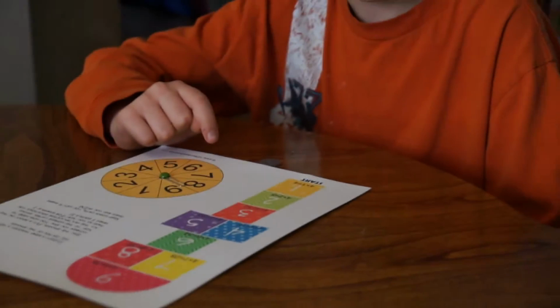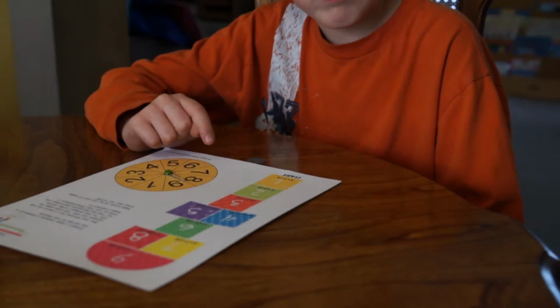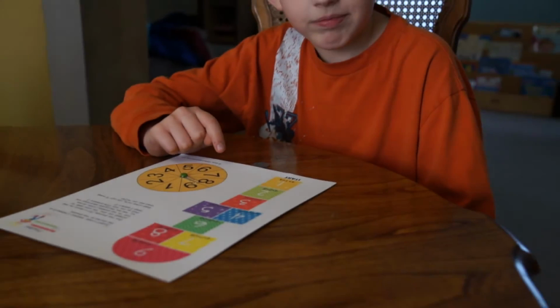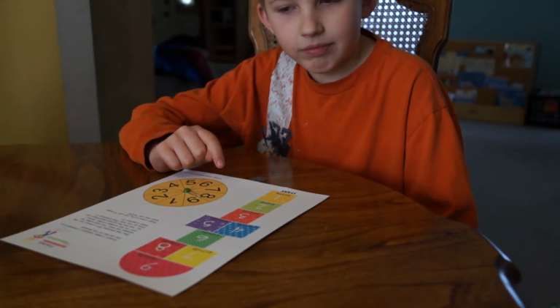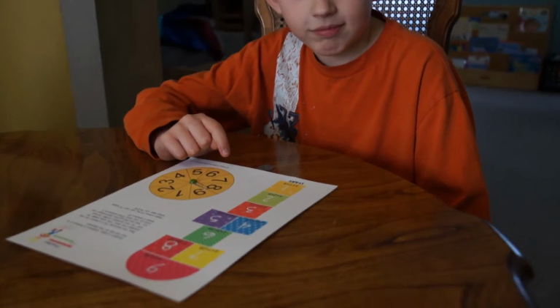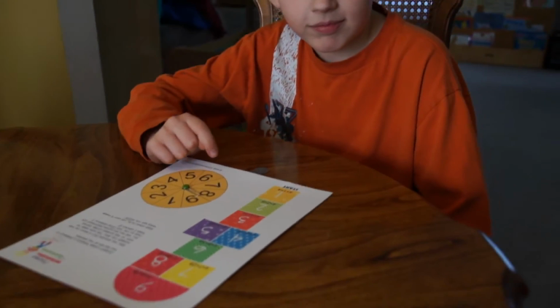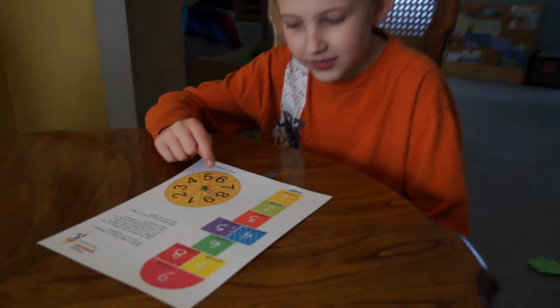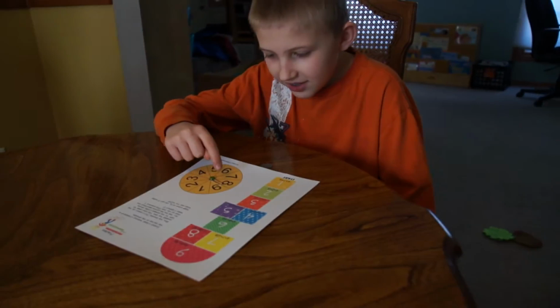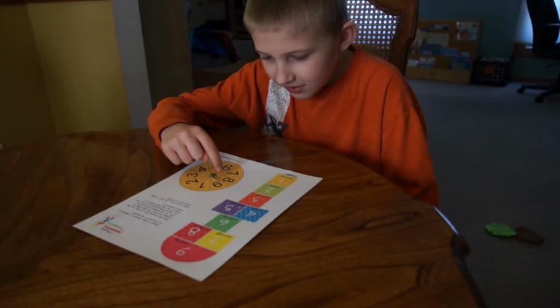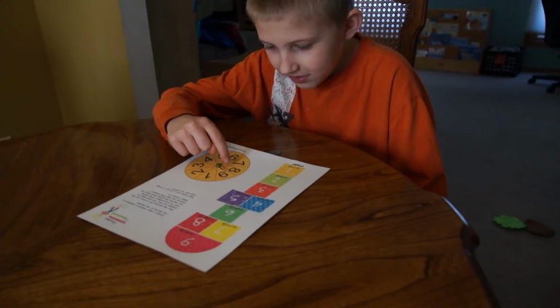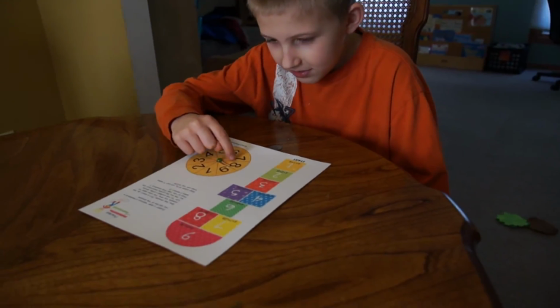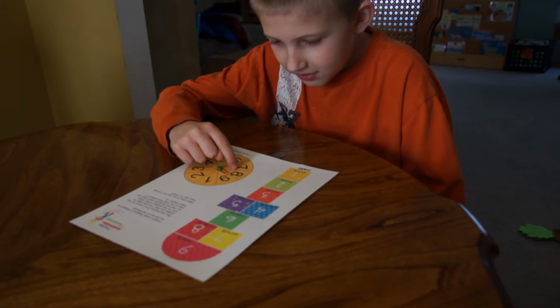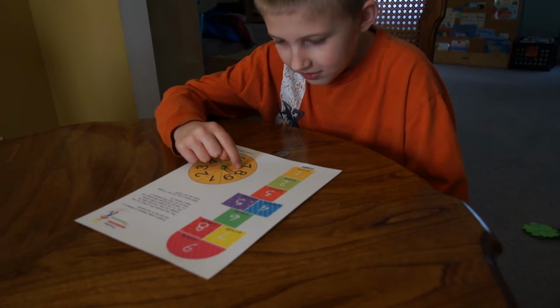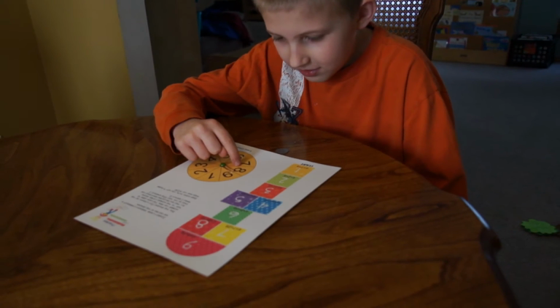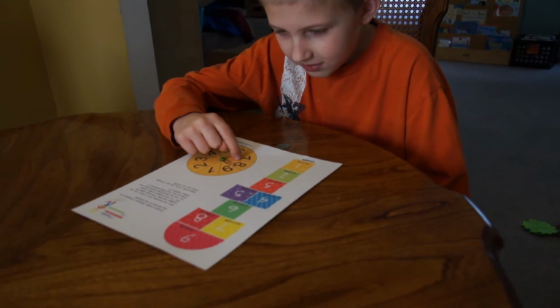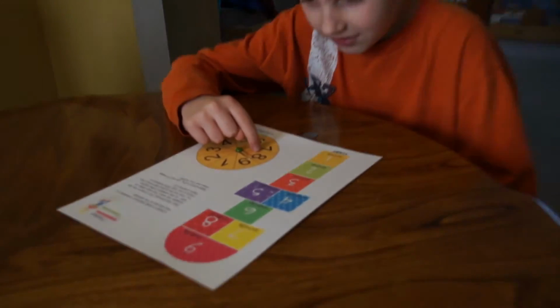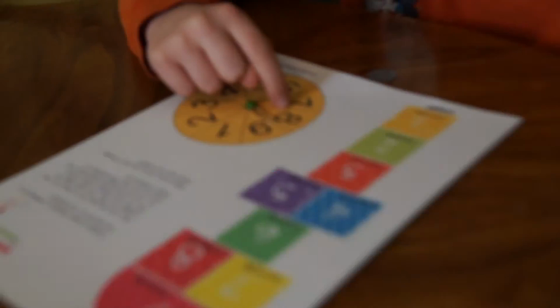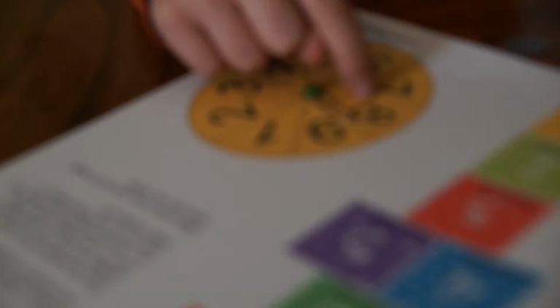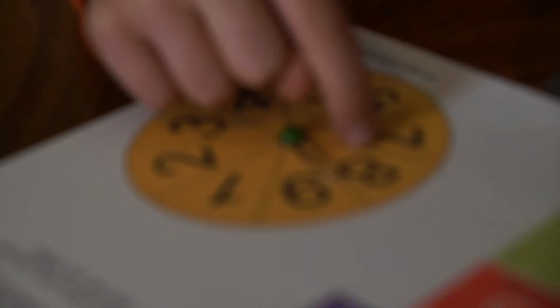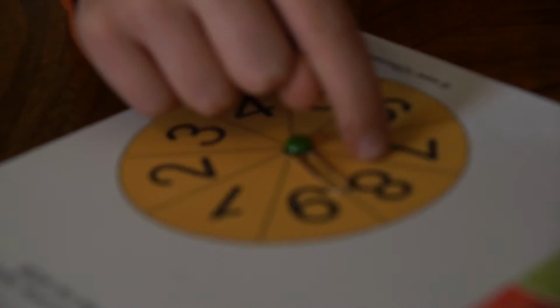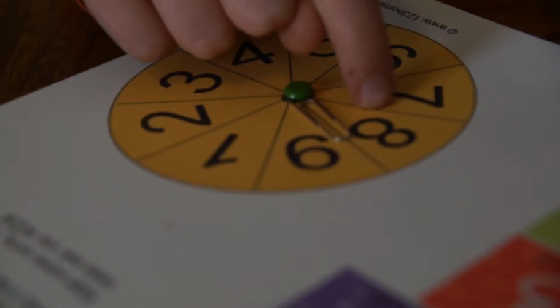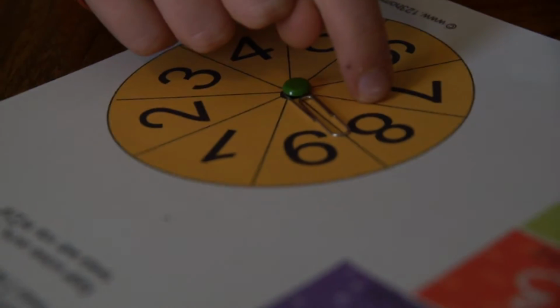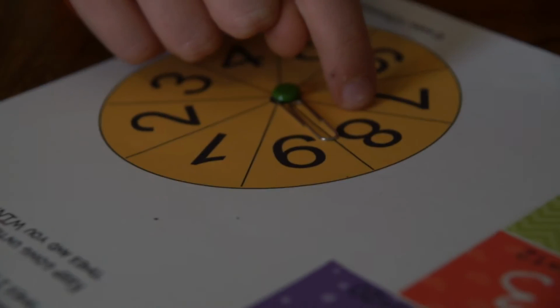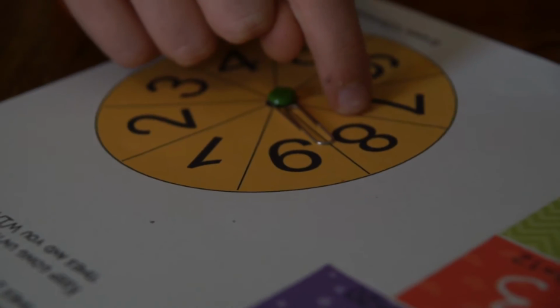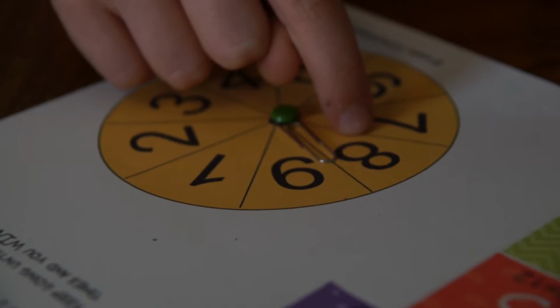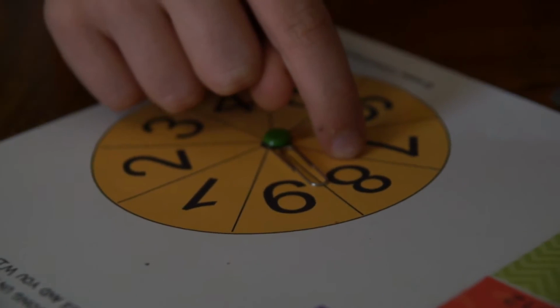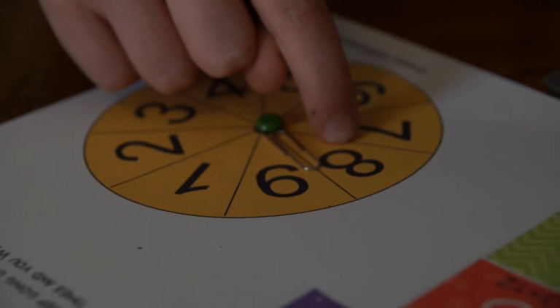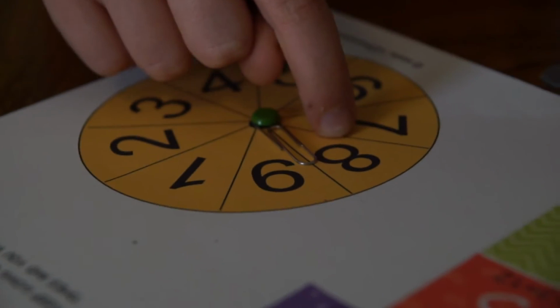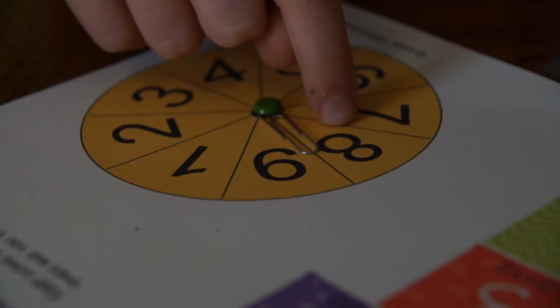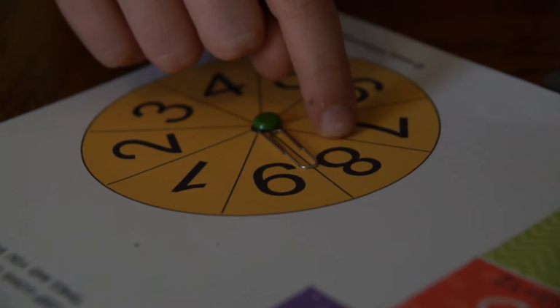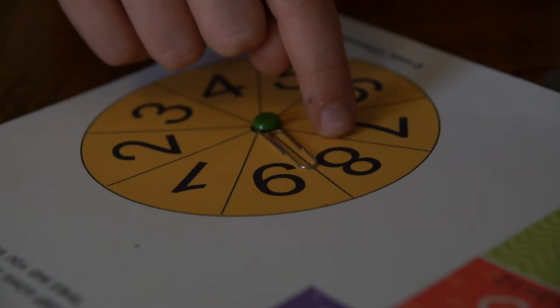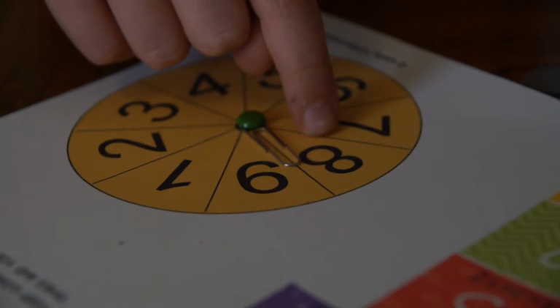You only need one kid. Basically what you're going to do is print it out, then put a paper clip in a brad to make the spinner.